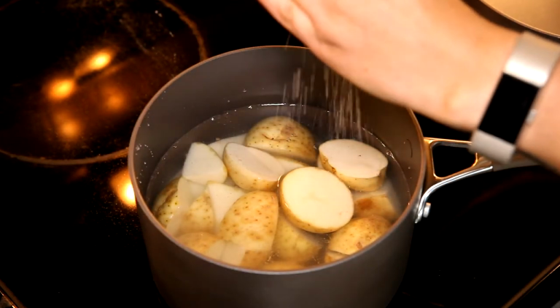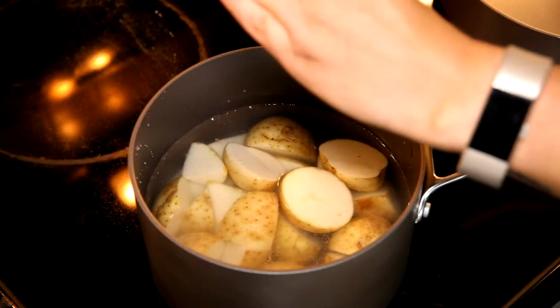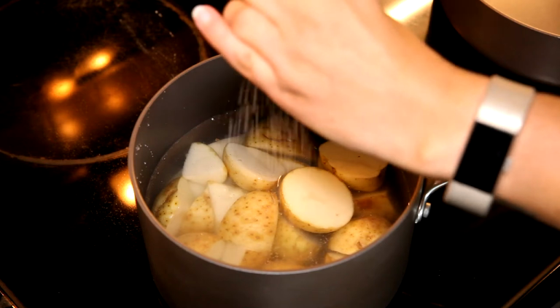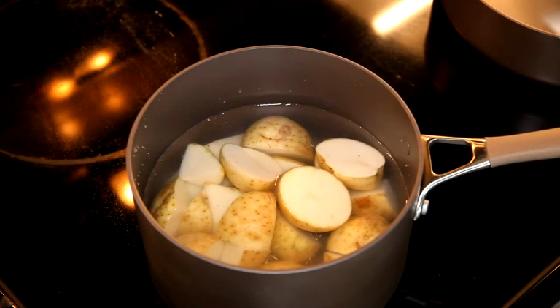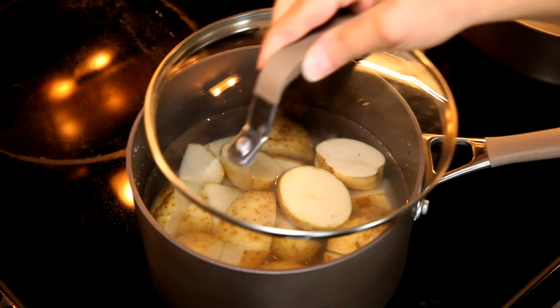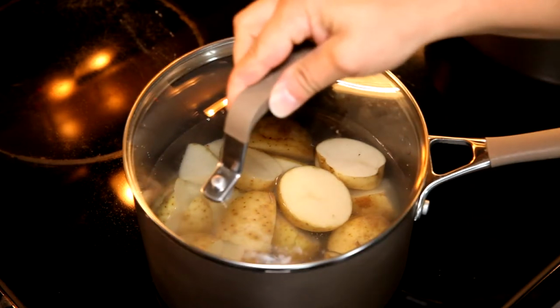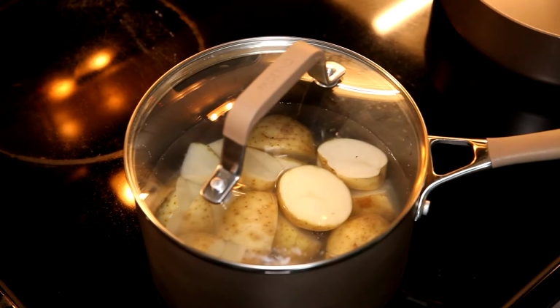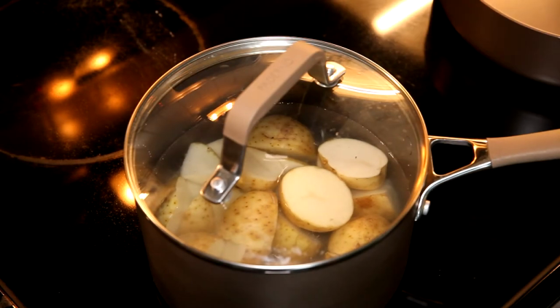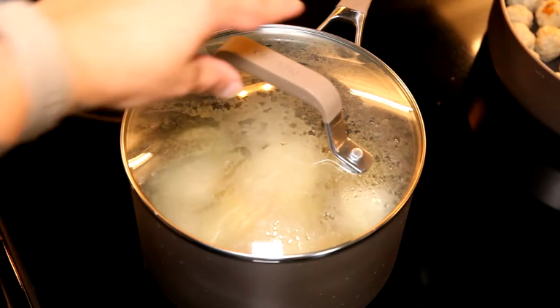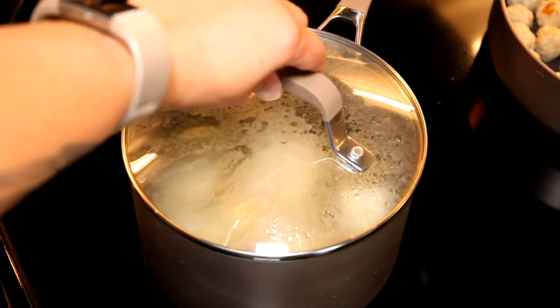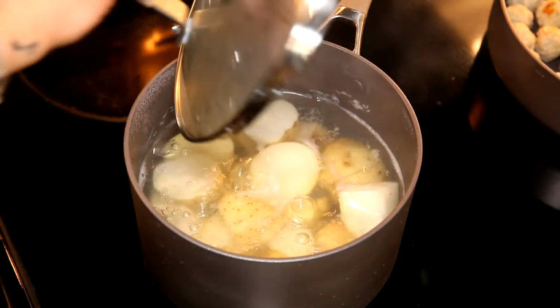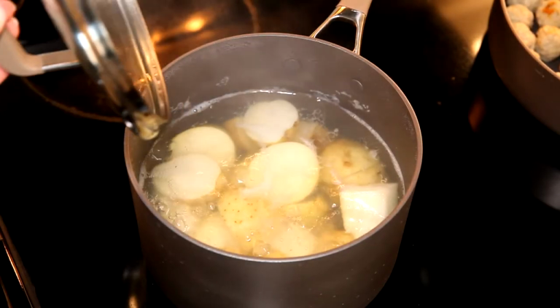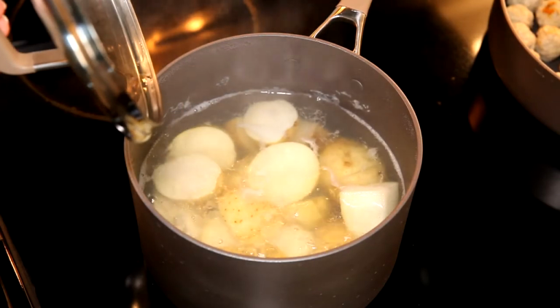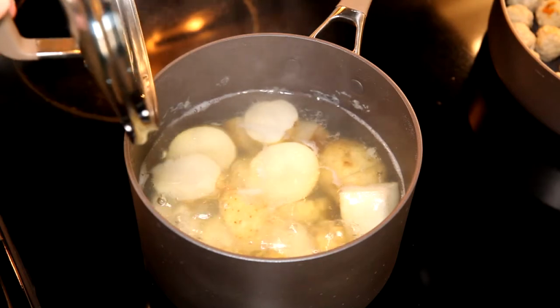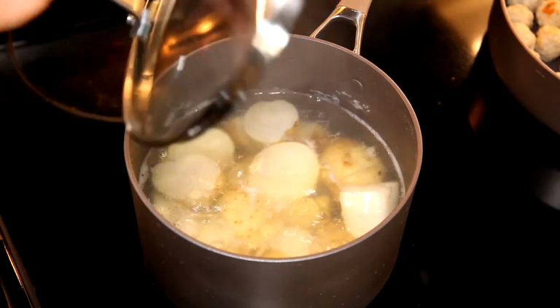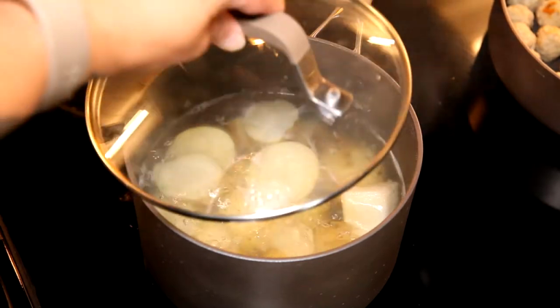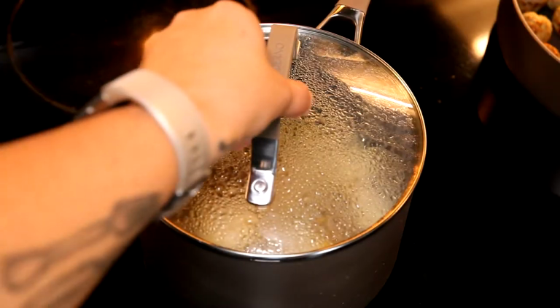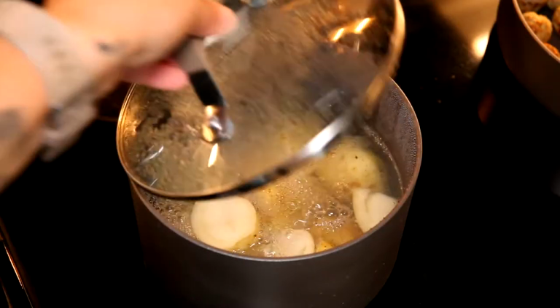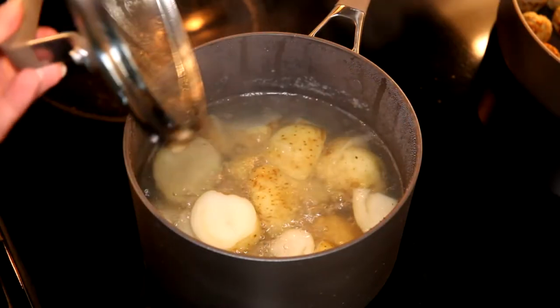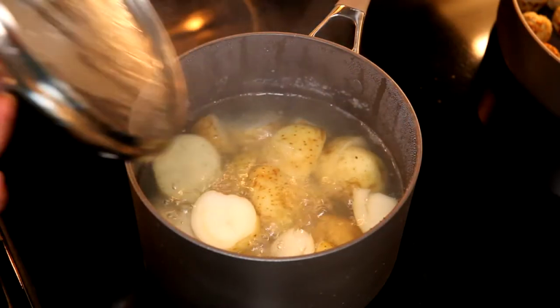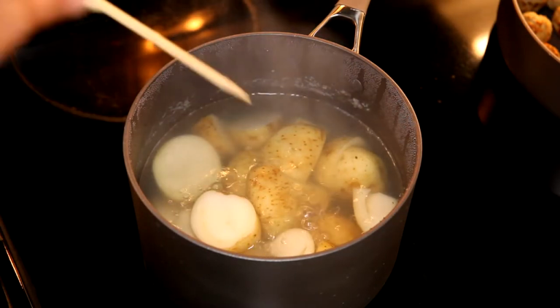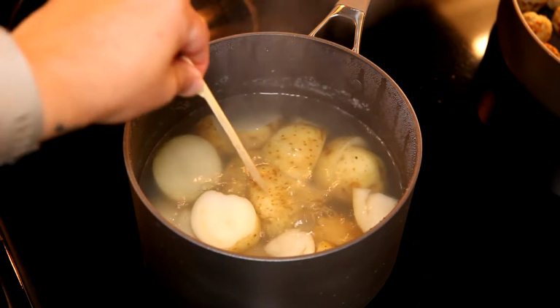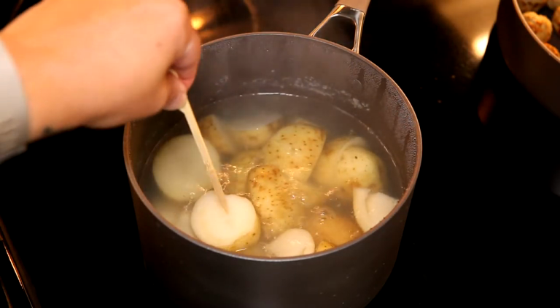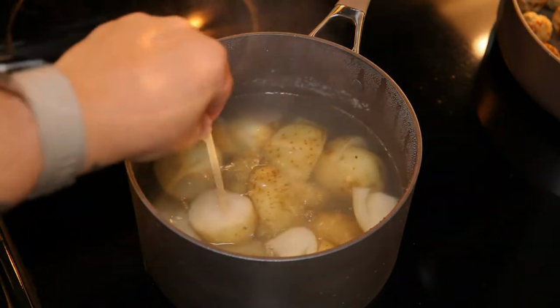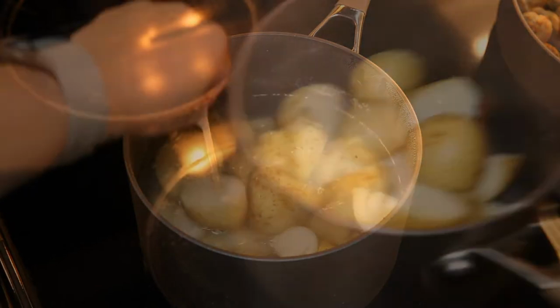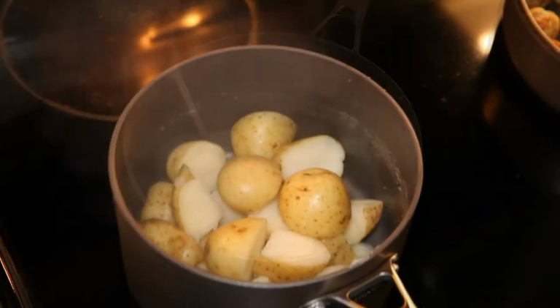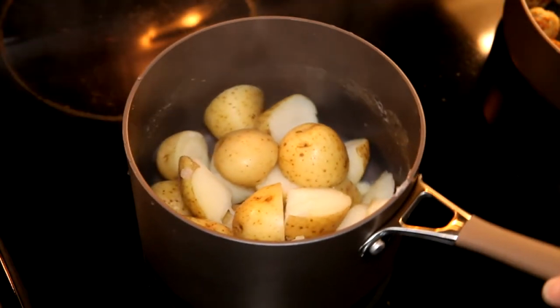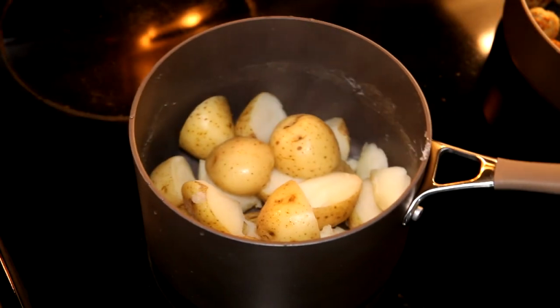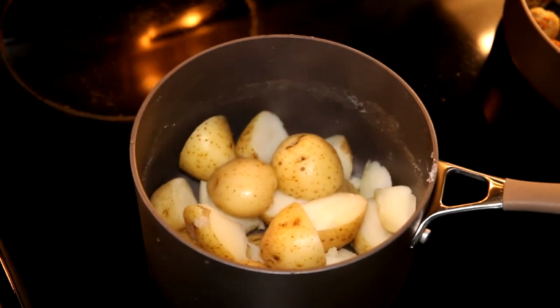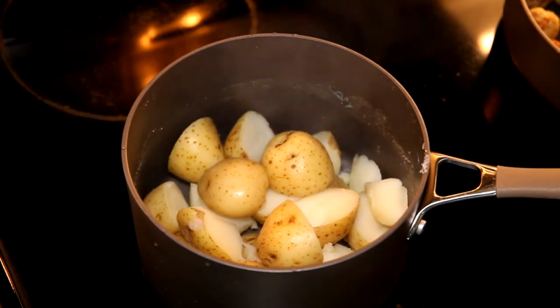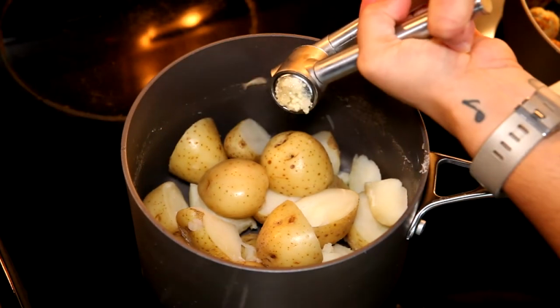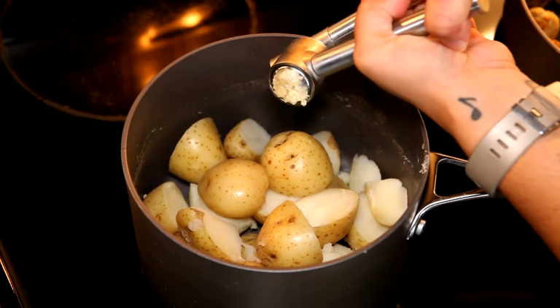I've cut them all into equal pieces so that they are going to cook evenly, and after giving them a boil I just want to make sure that I check before draining the water out that they are fully cooked and ready to be easily mashed.